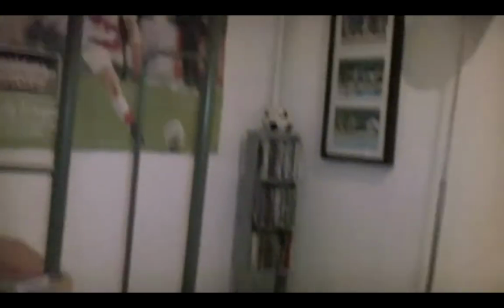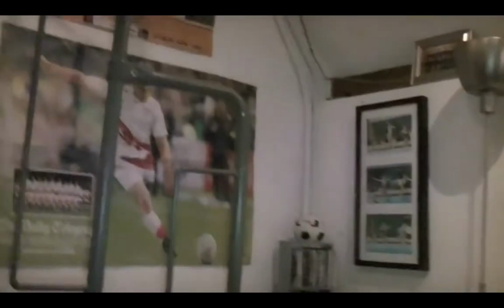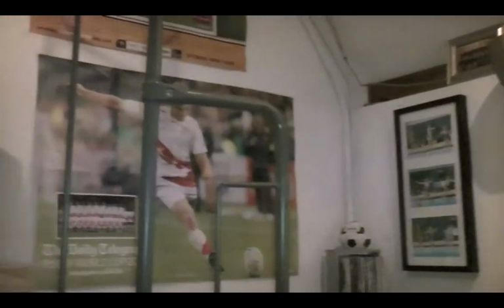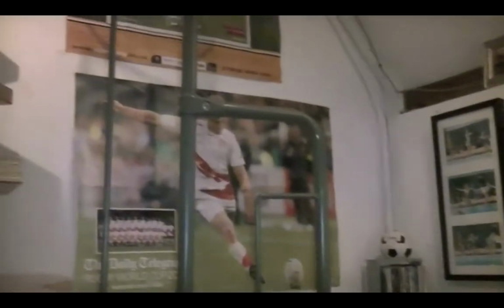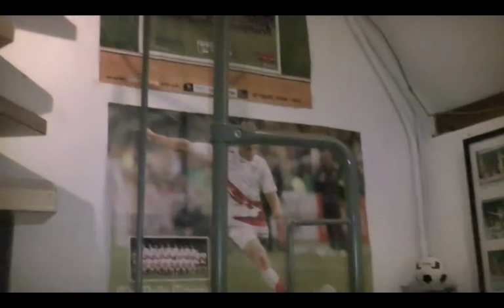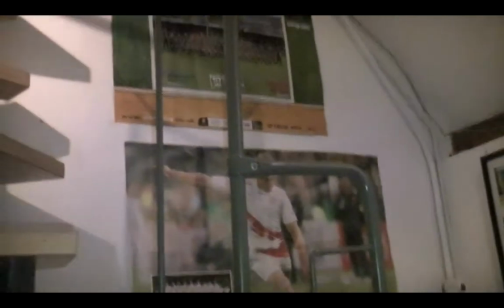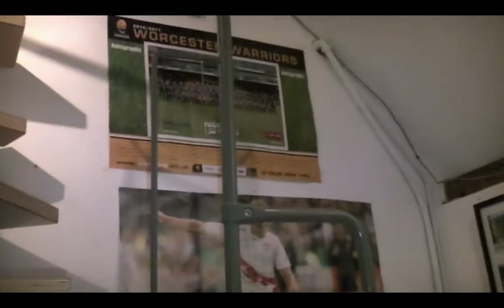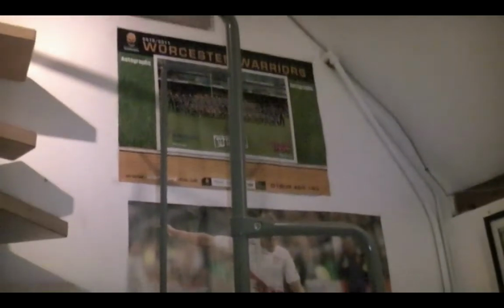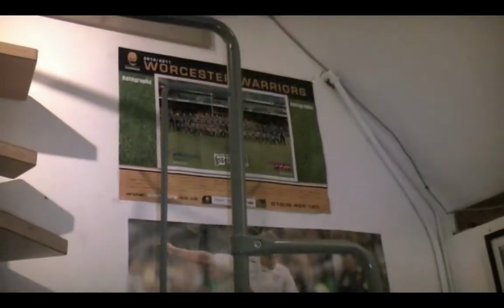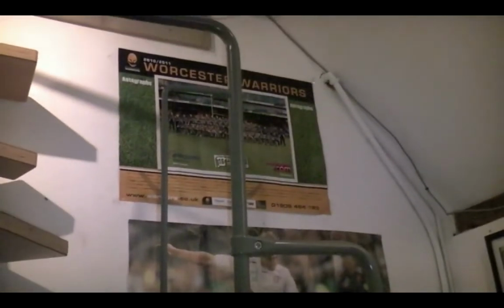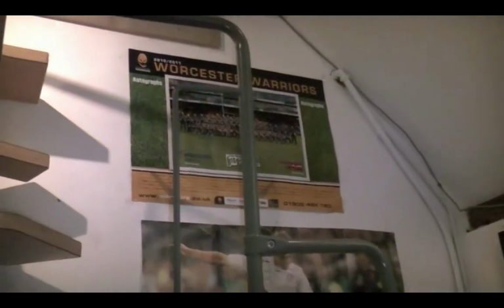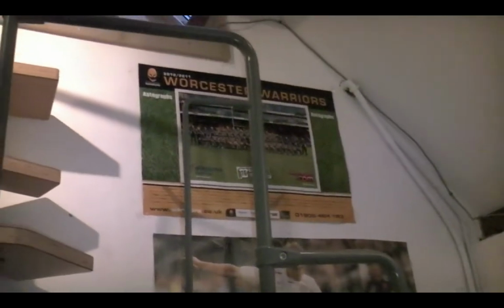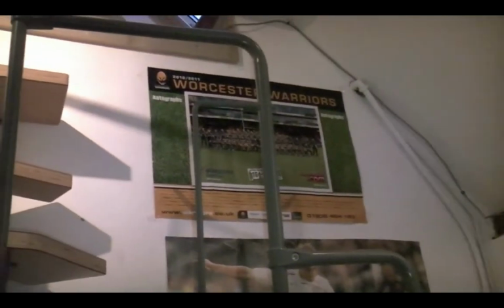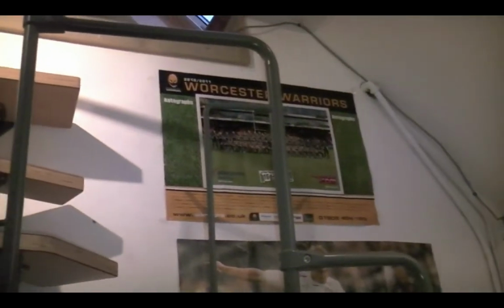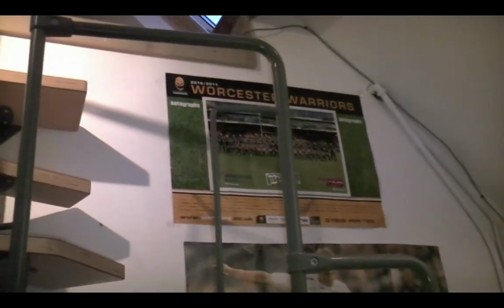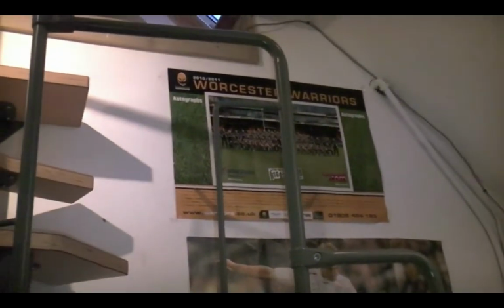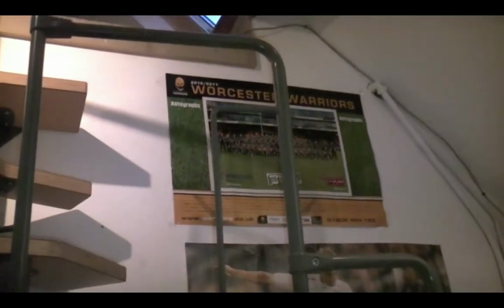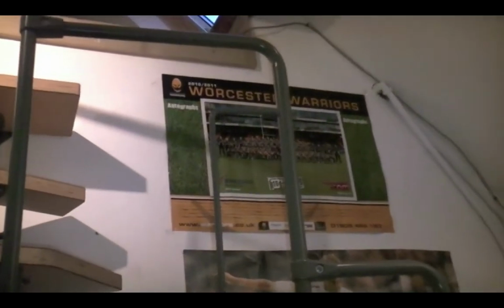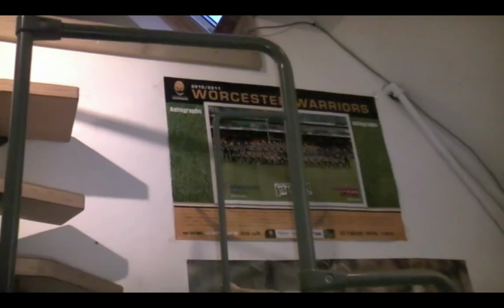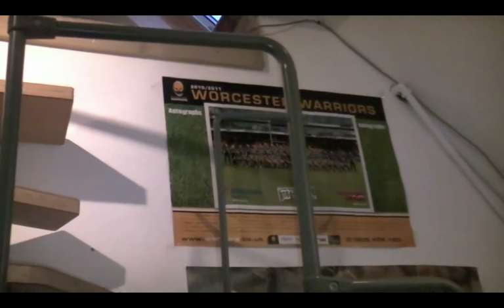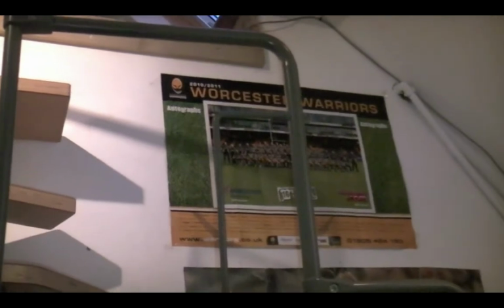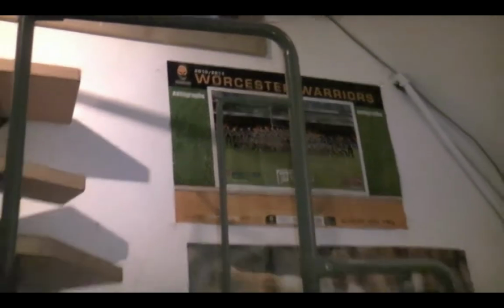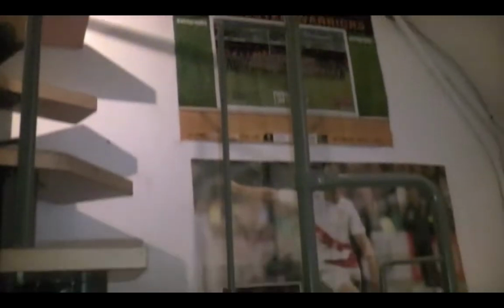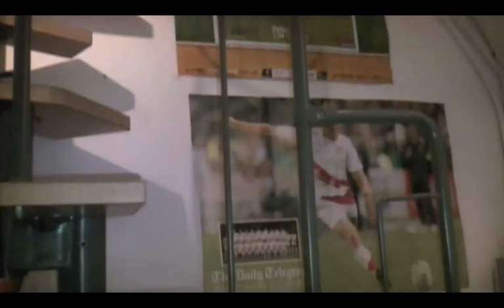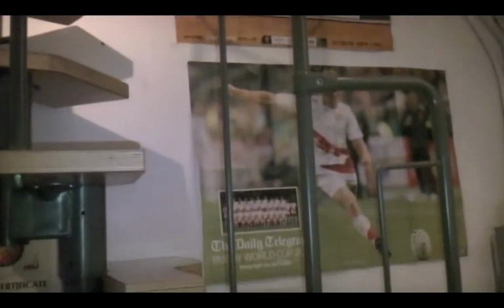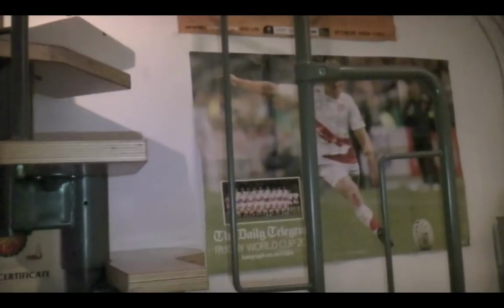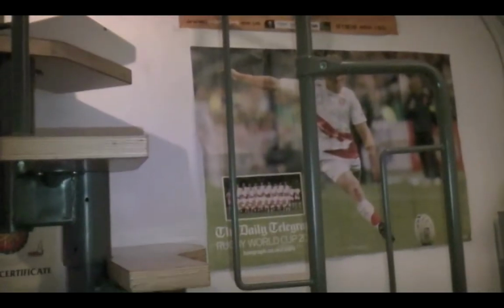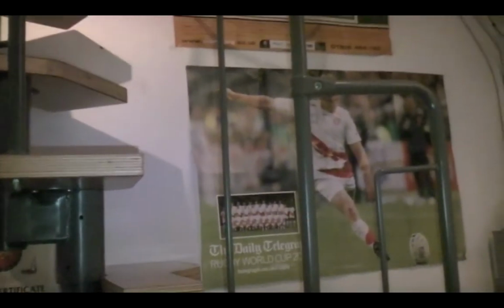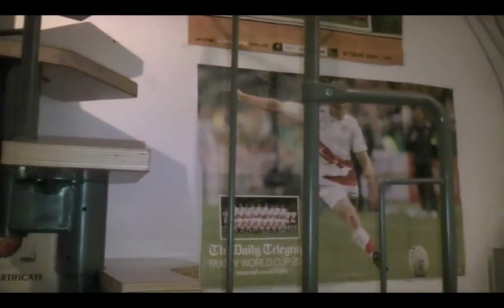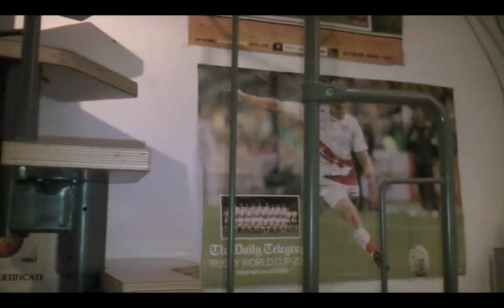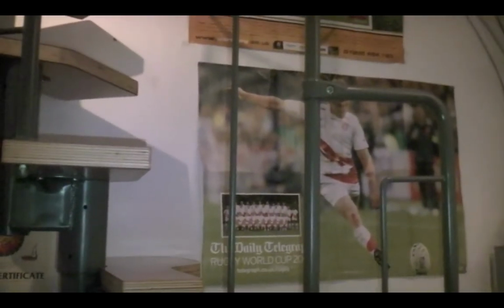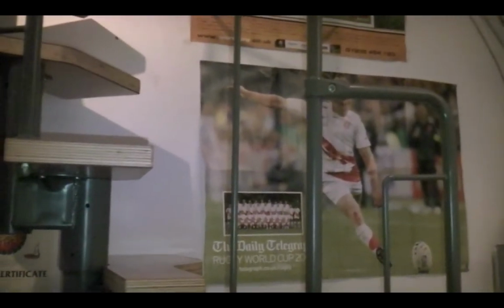Here I've got a poster. I'm quite a big rugby fan, as many of you will know. I support the Worcester Warriors, so that's the poster — a poster of Johnny Wilkinson, who is a fantastic rugby player.